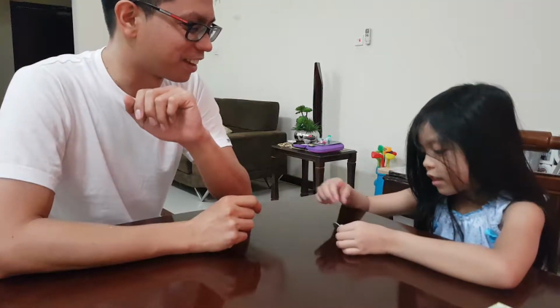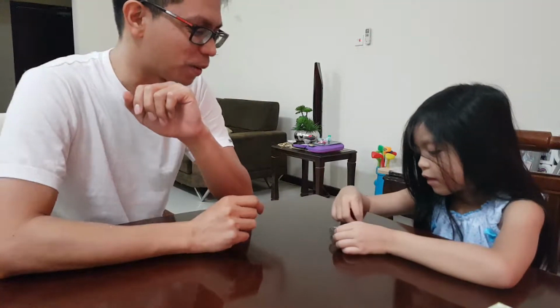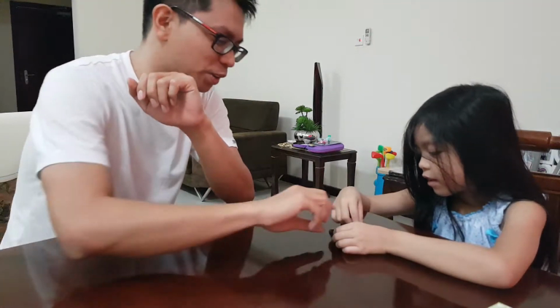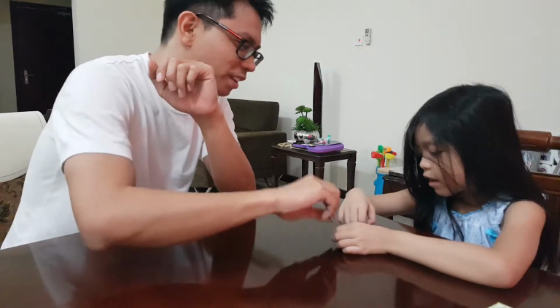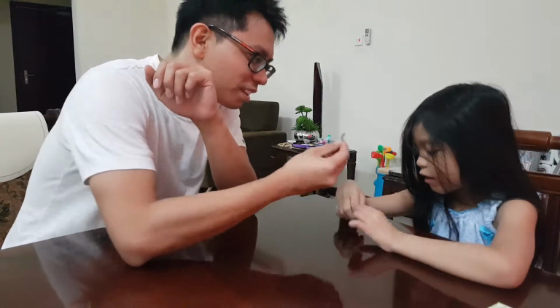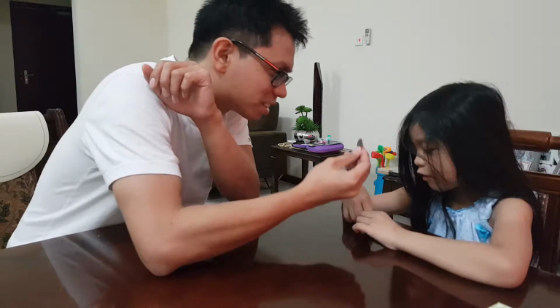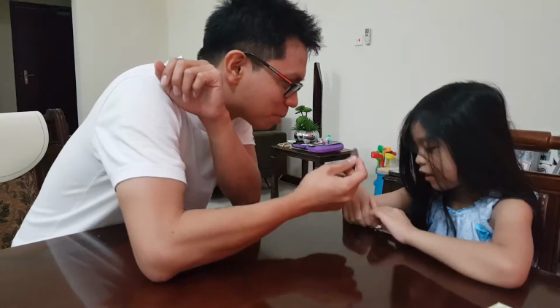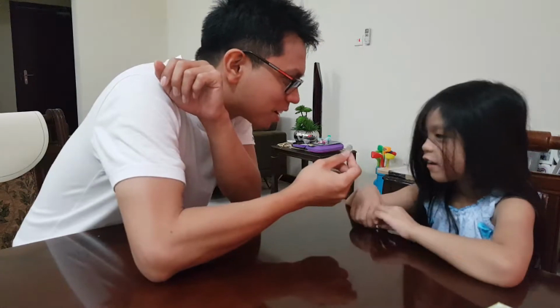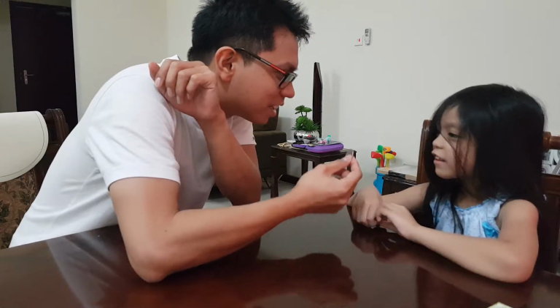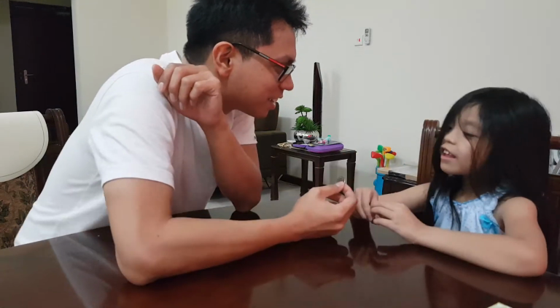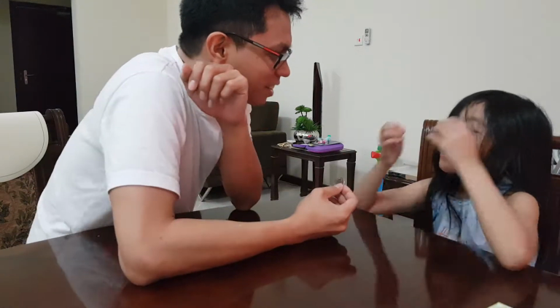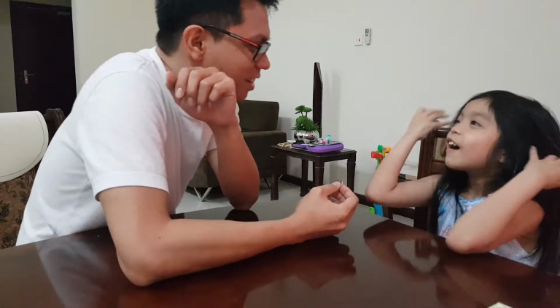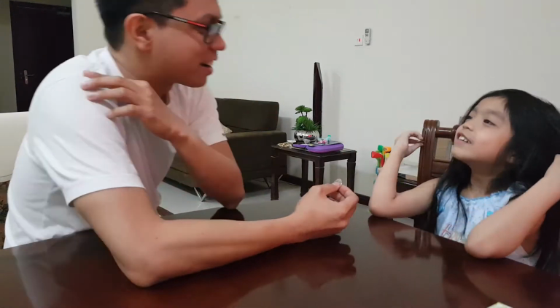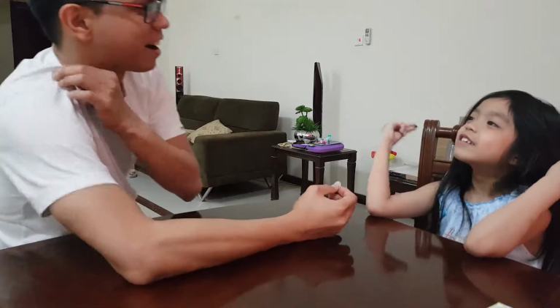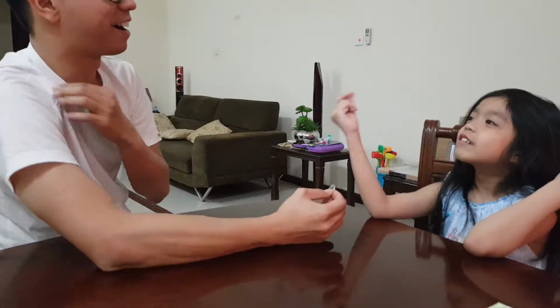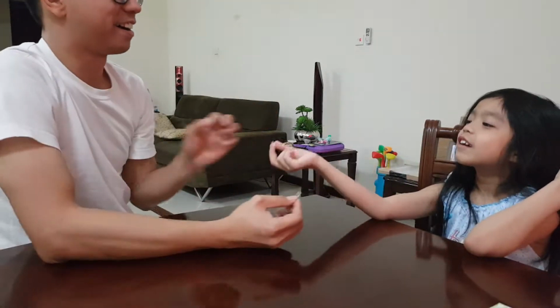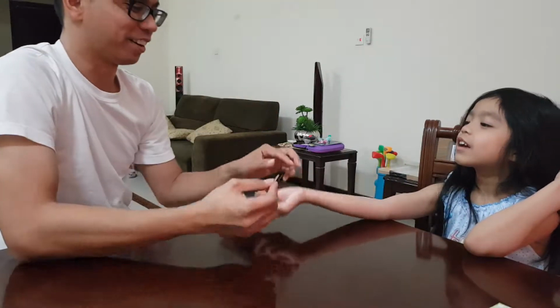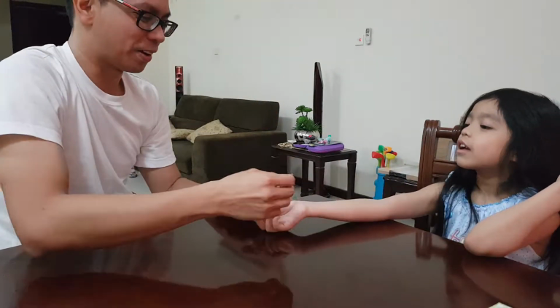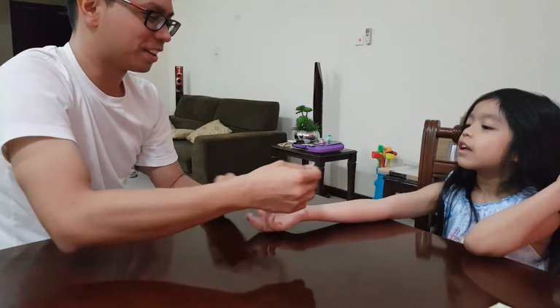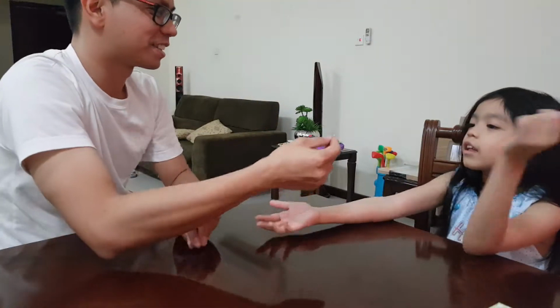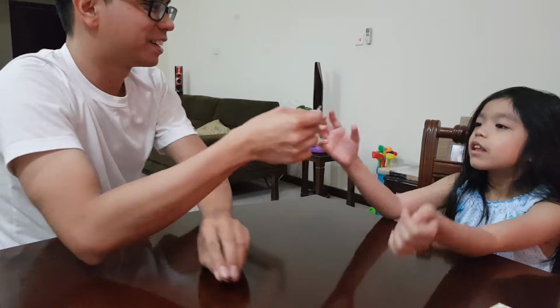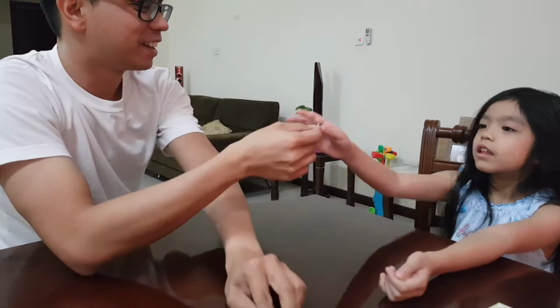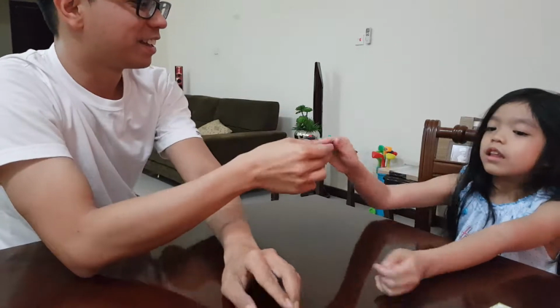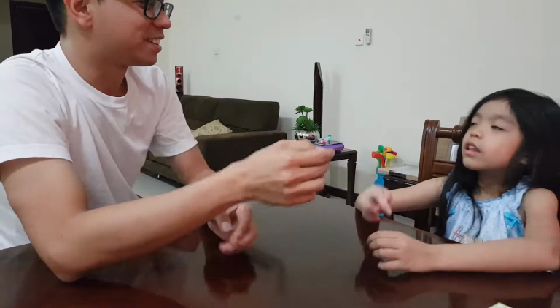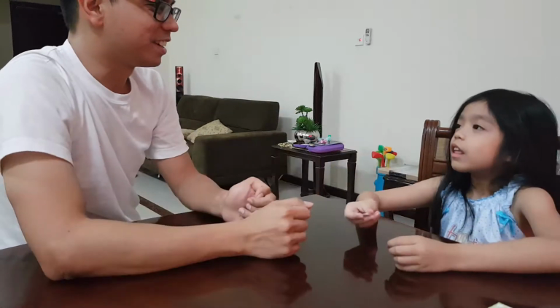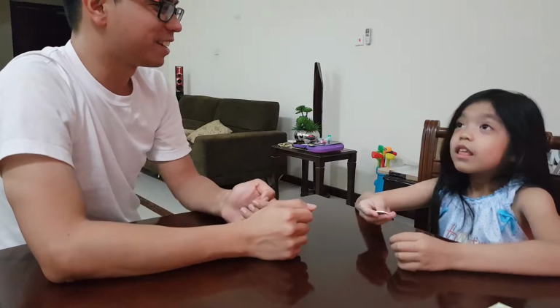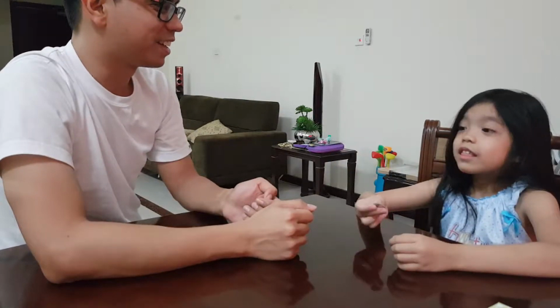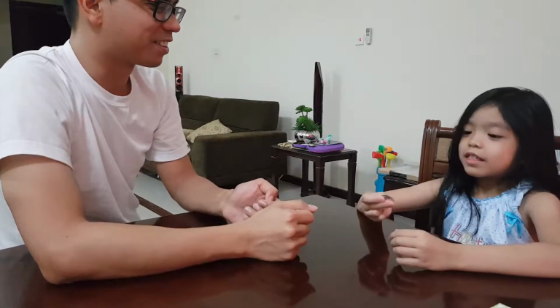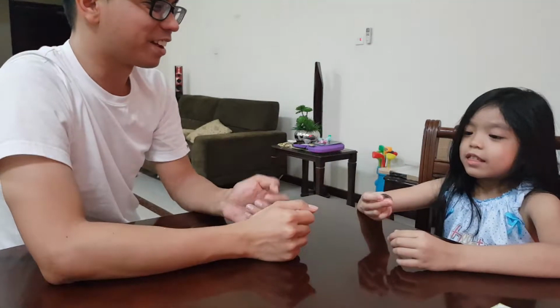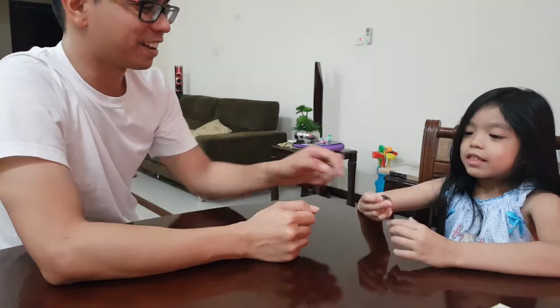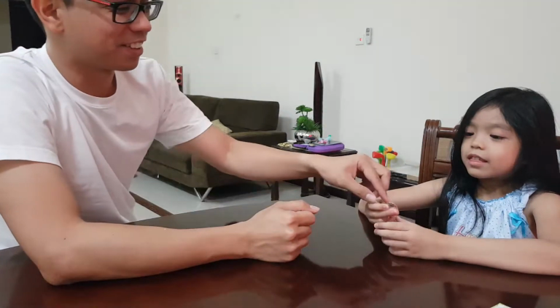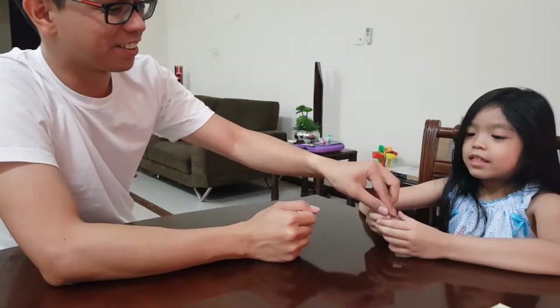I'm going to make this disappear in the thin air. Come on, hold this. See? It's real, eh? It's a real coin.